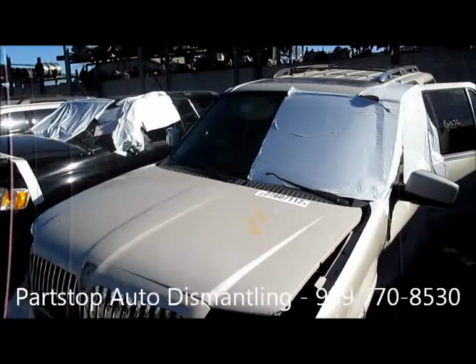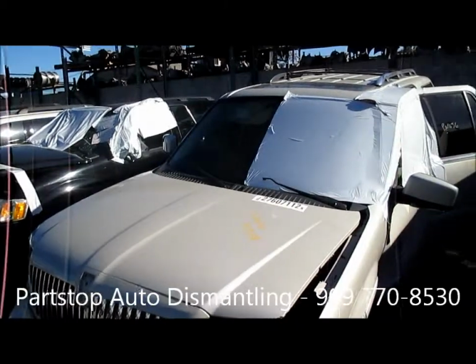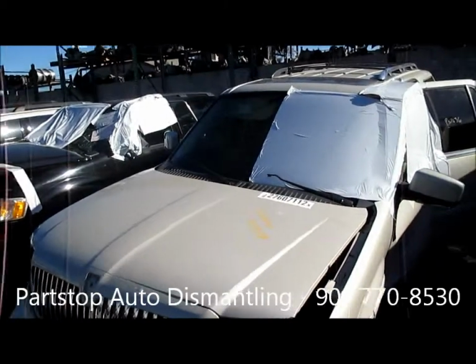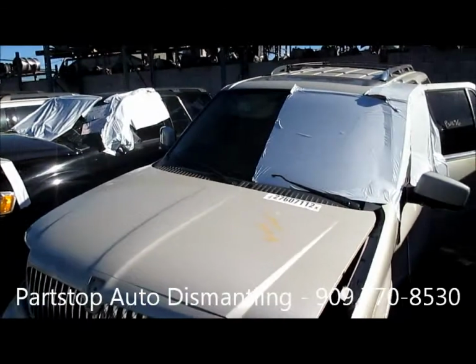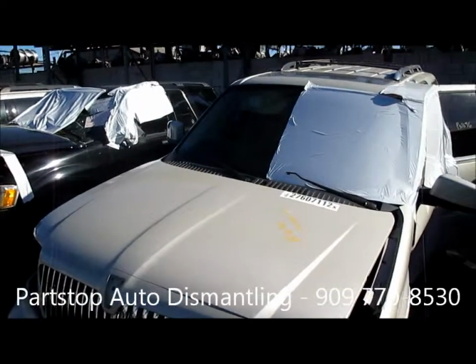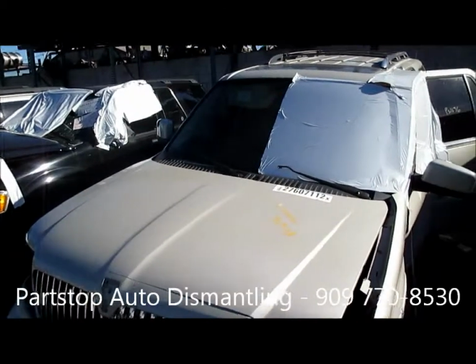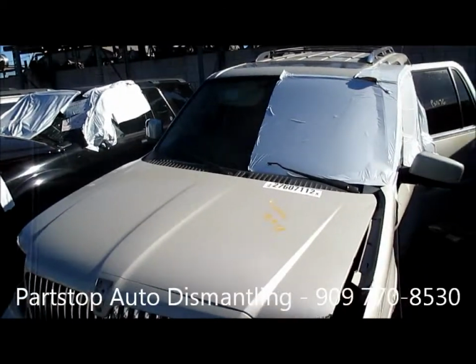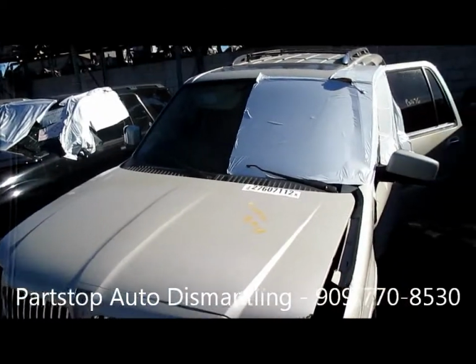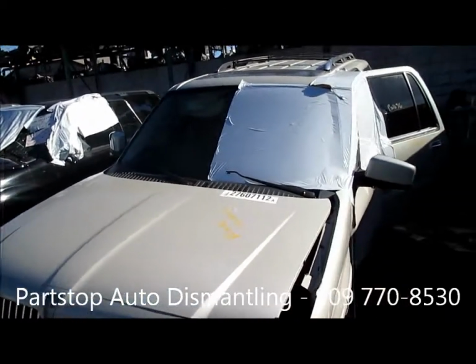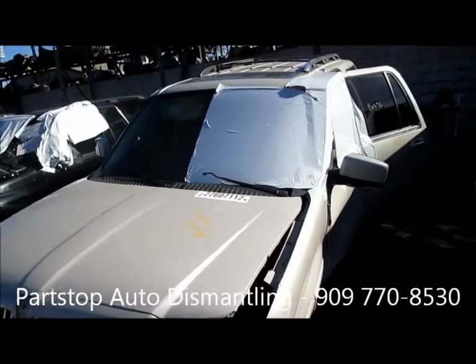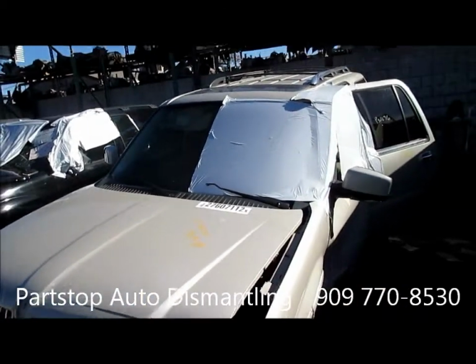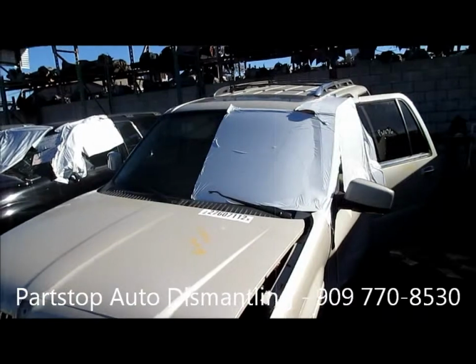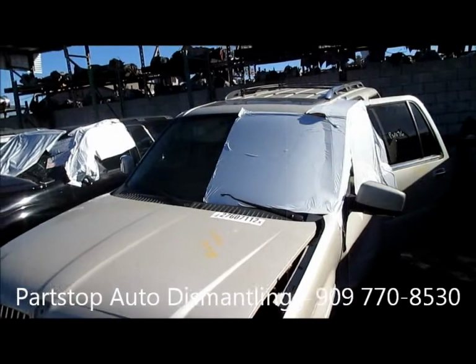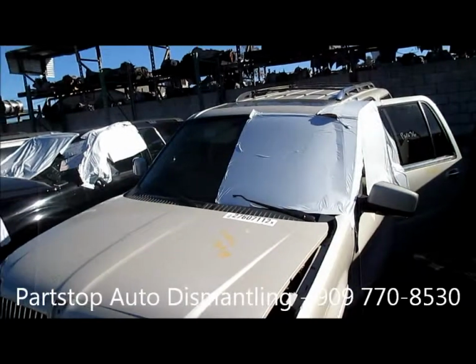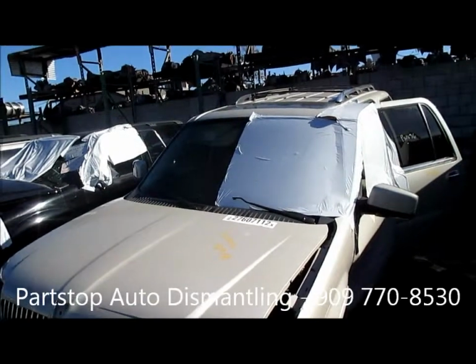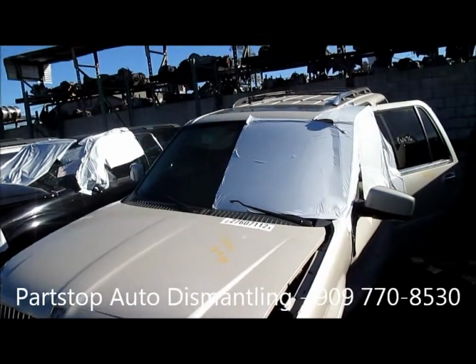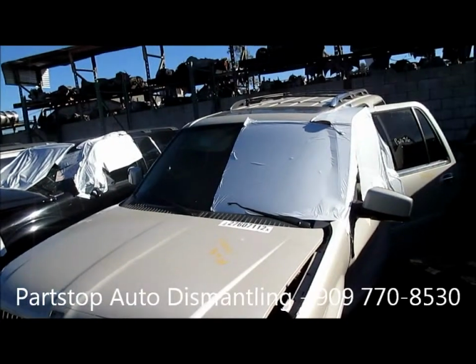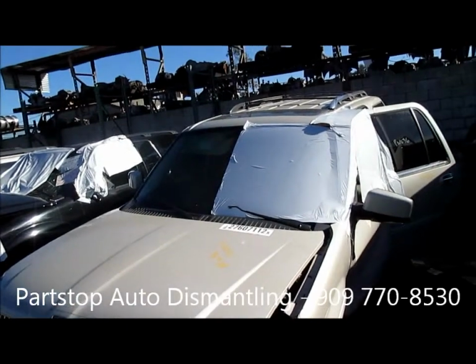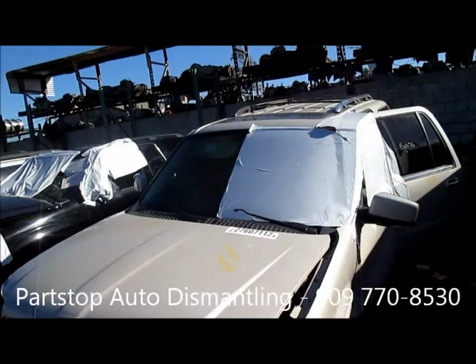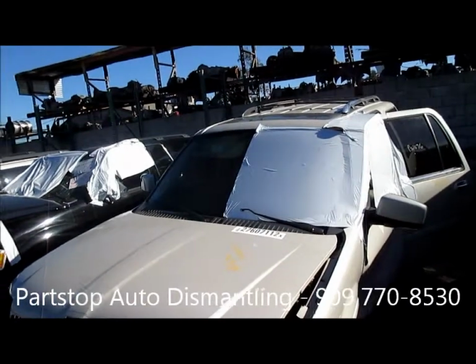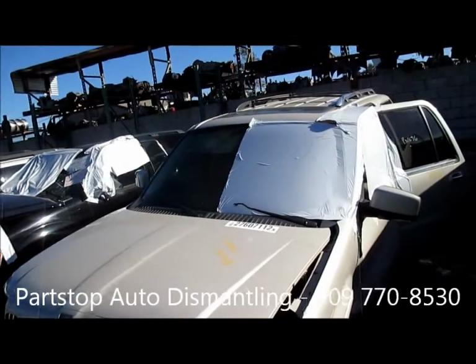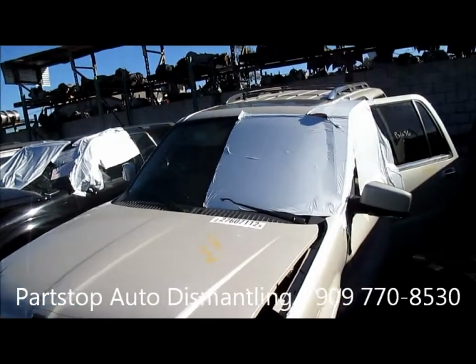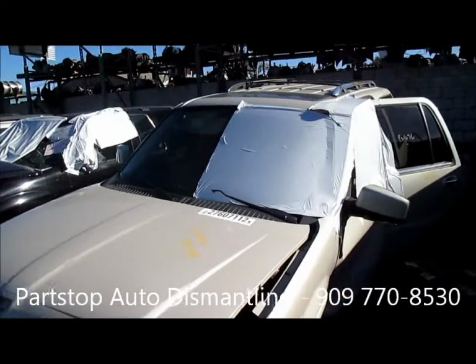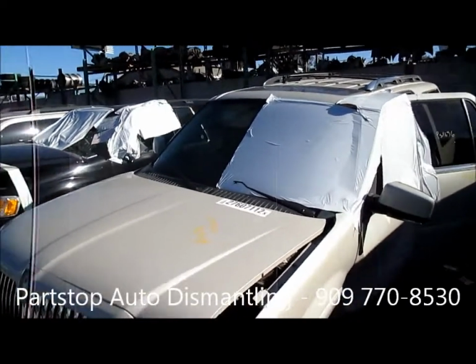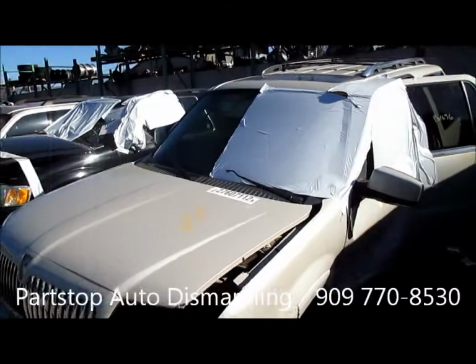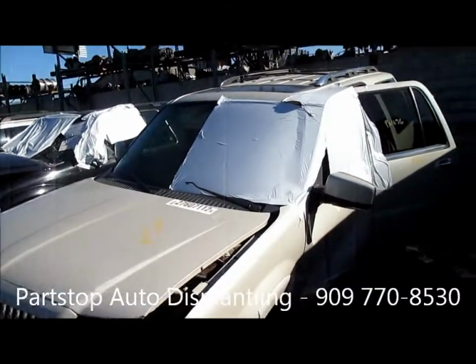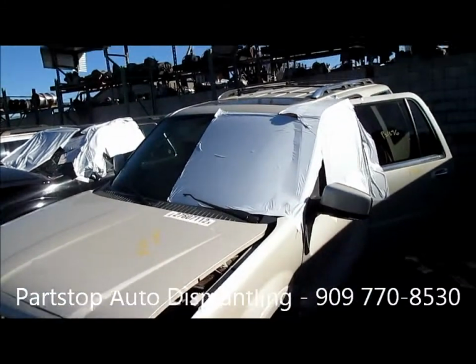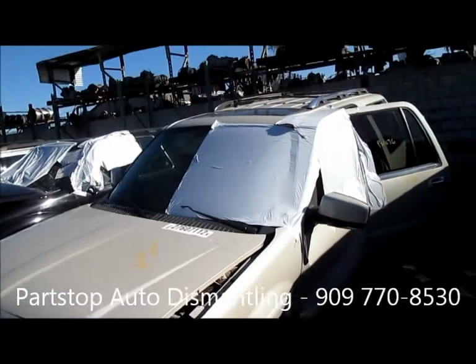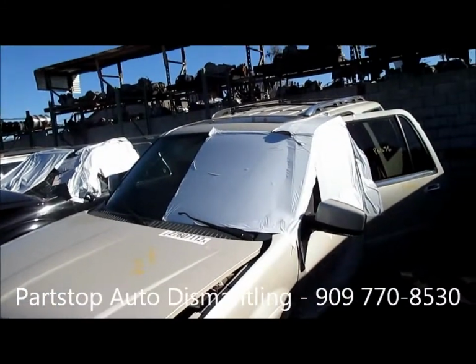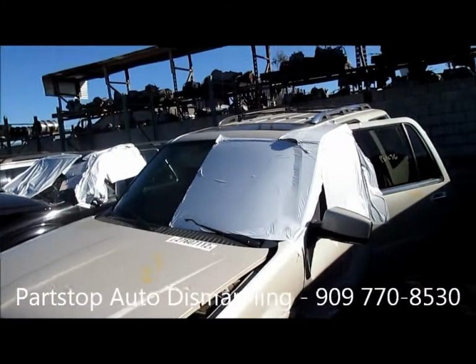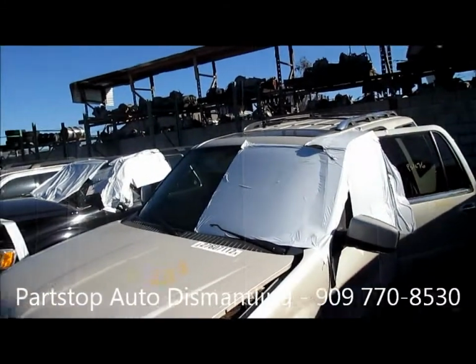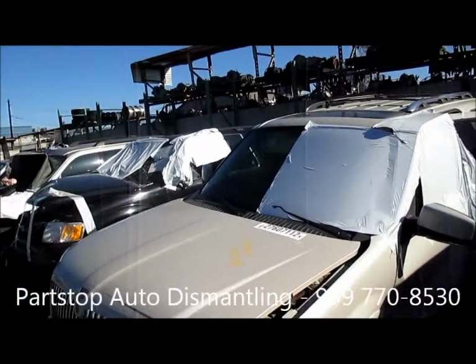Hello and welcome to PARSTOP Auto Recycling Video Inventory. We're looking at a 2006 Lincoln Navigator. This is a limited edition, hit on the left front and left side, purchased through the insurance auctions of Southern California.